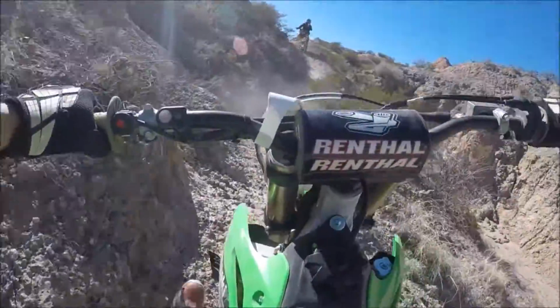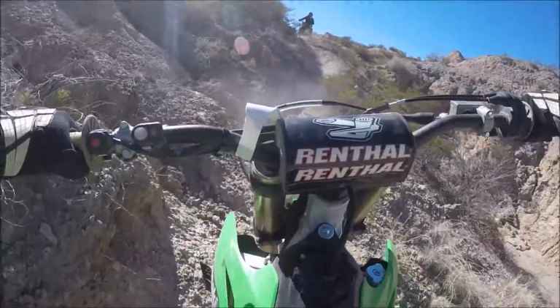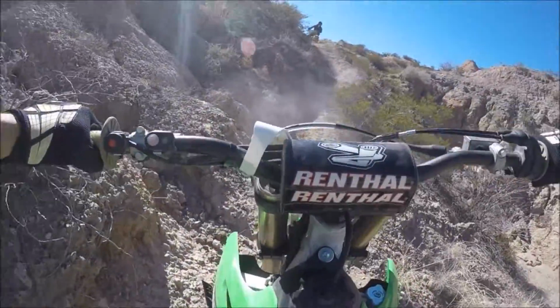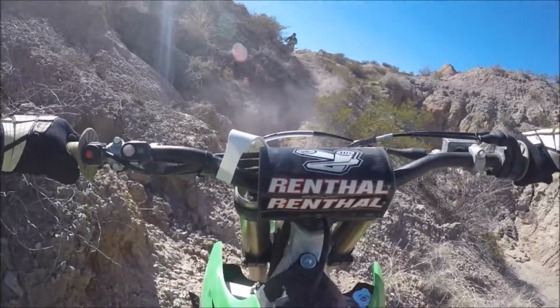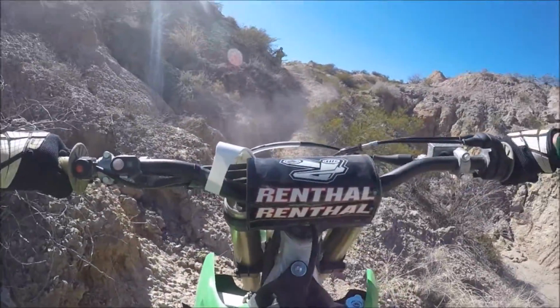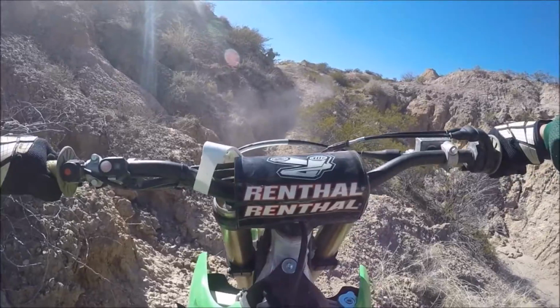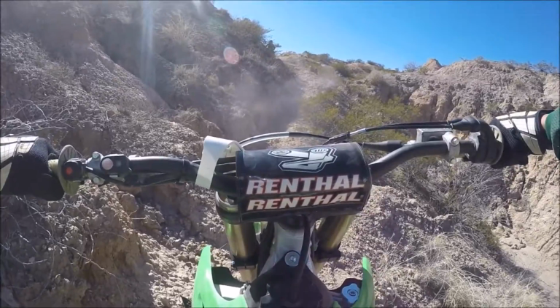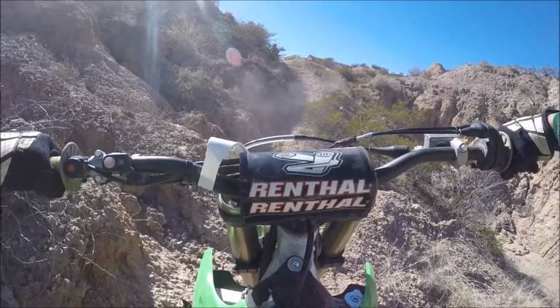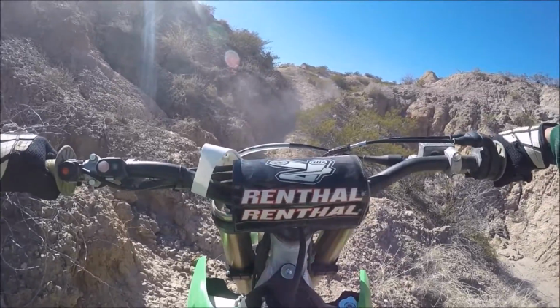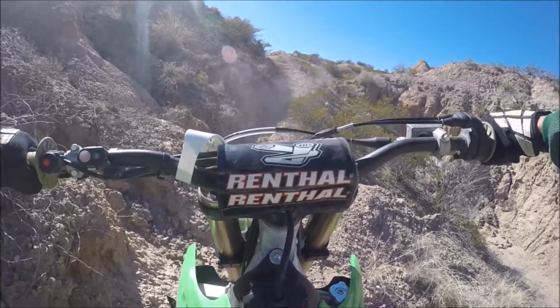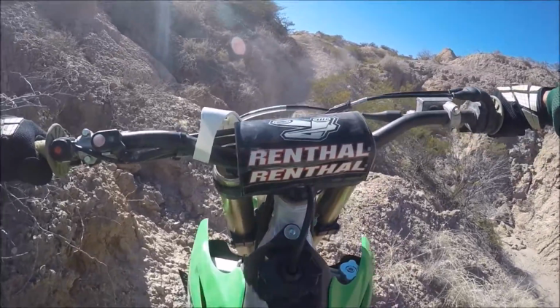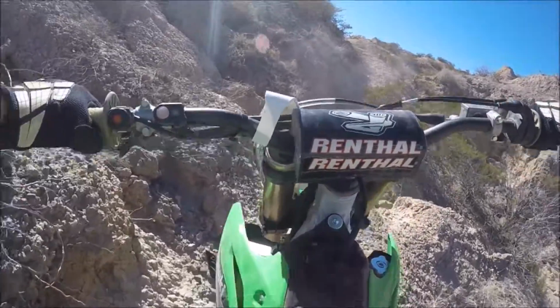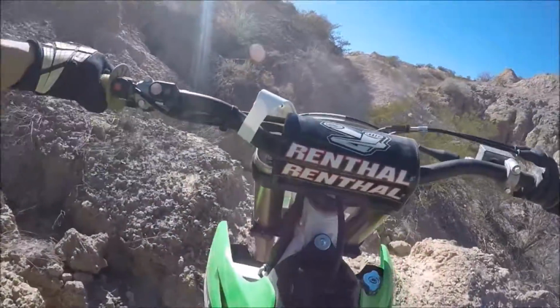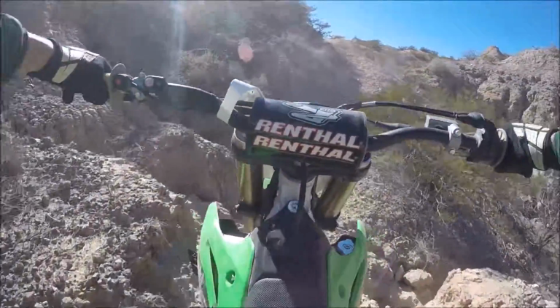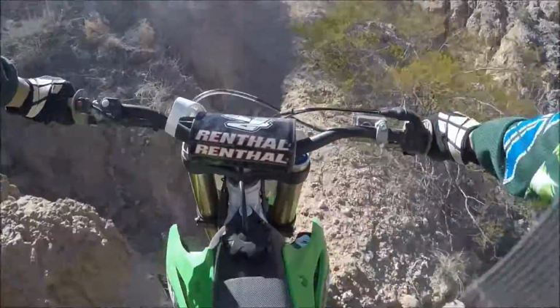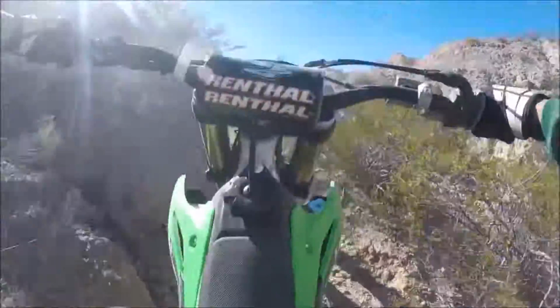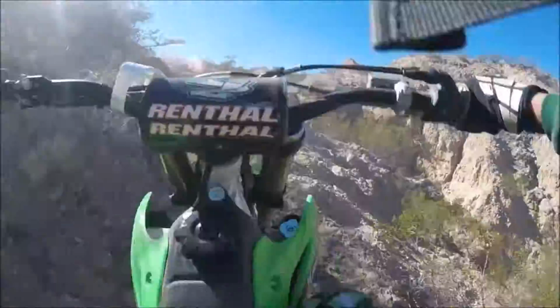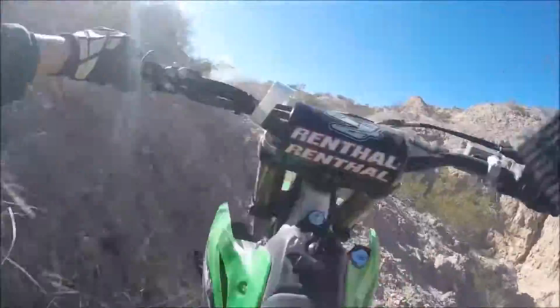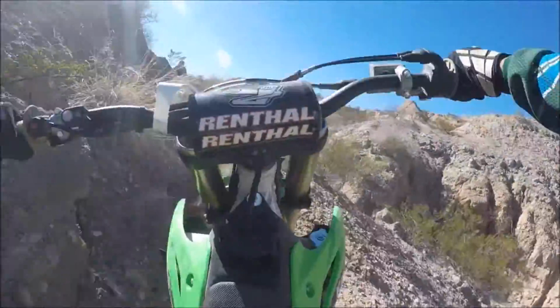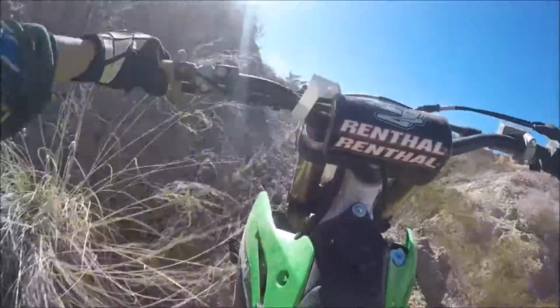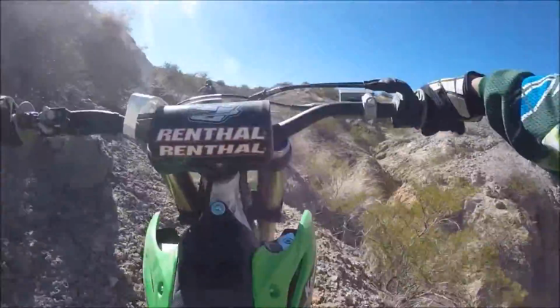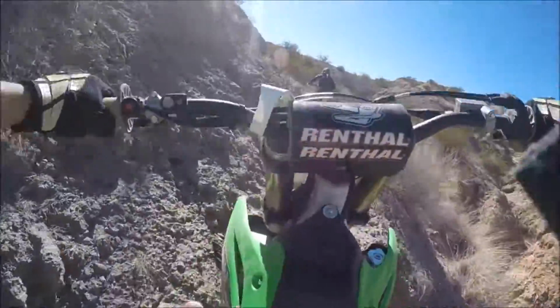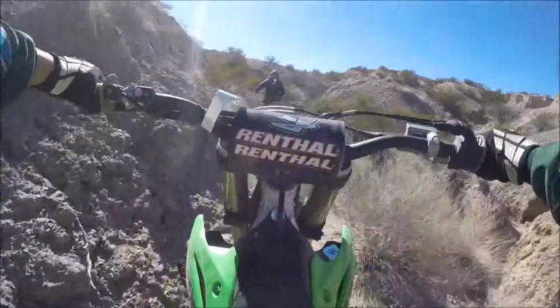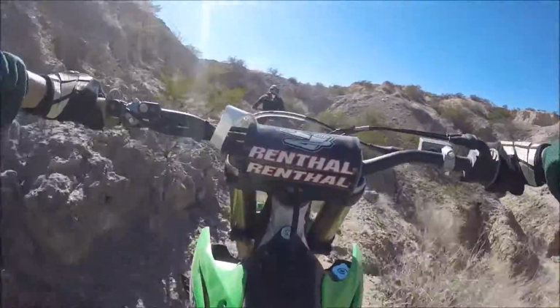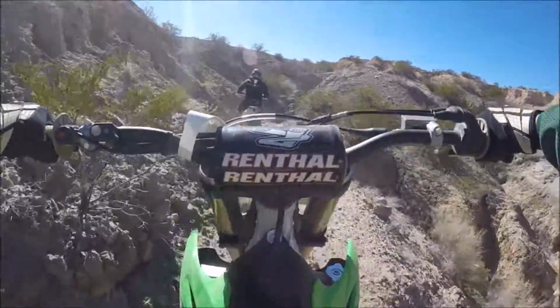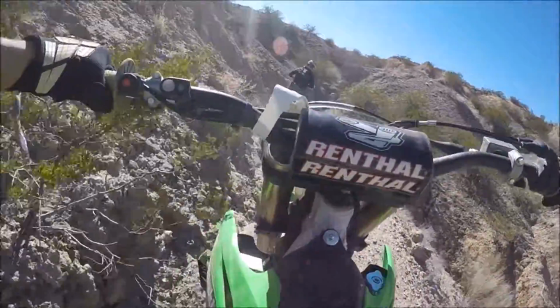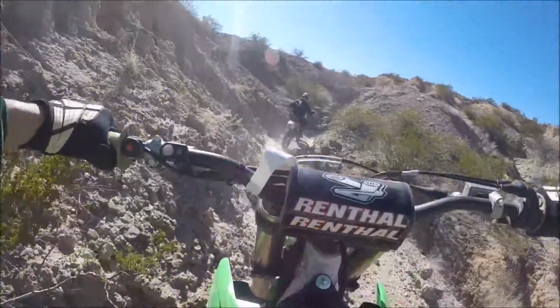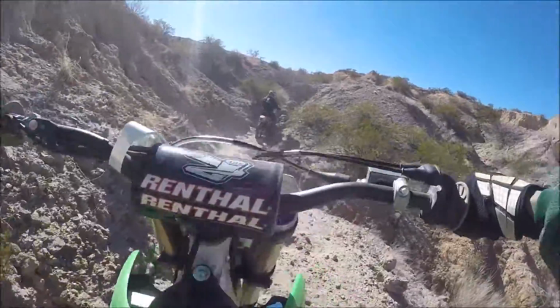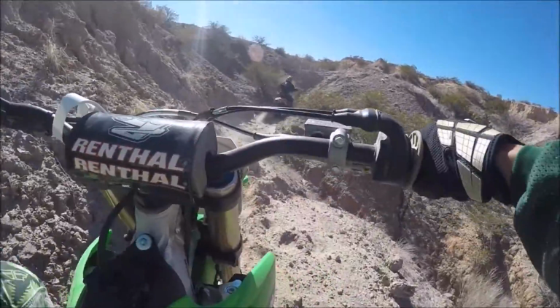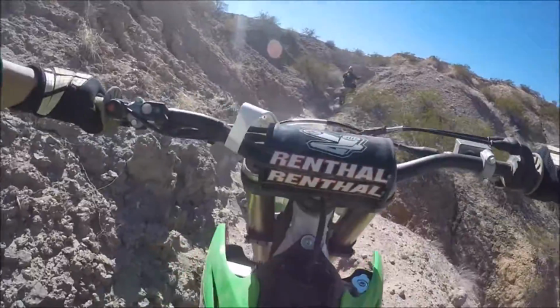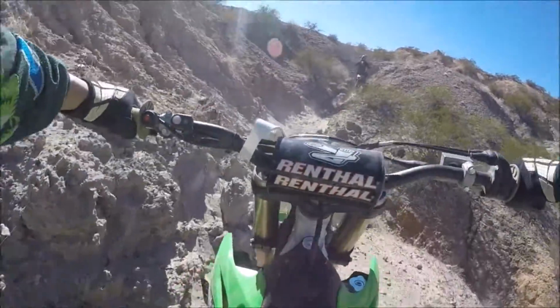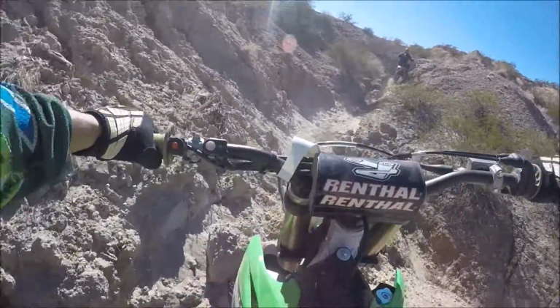We were more or less into desert racing for quite a while, and we really wanted to kind of break through and be able to do this technical terrain too. So it's been a really good learning experience.